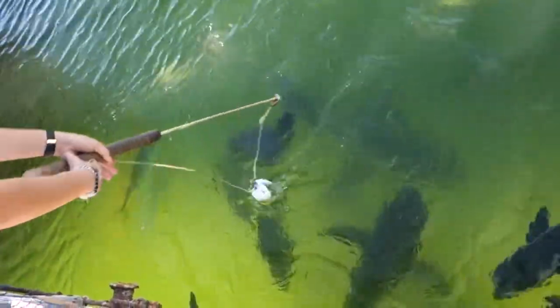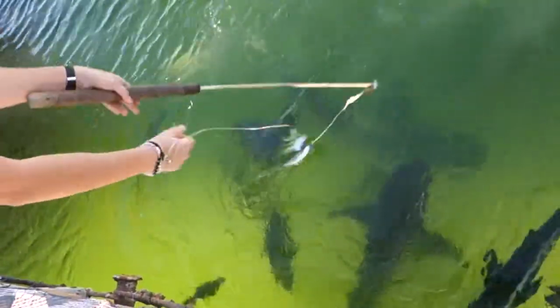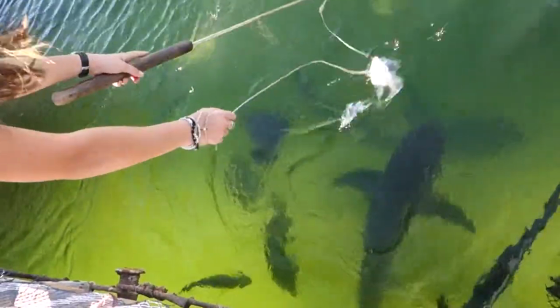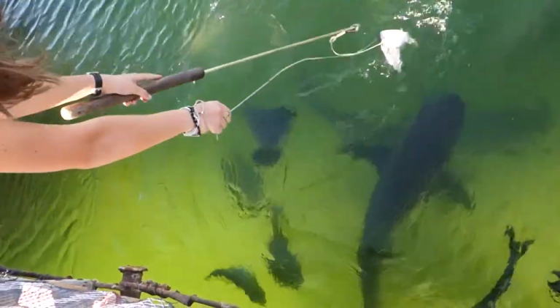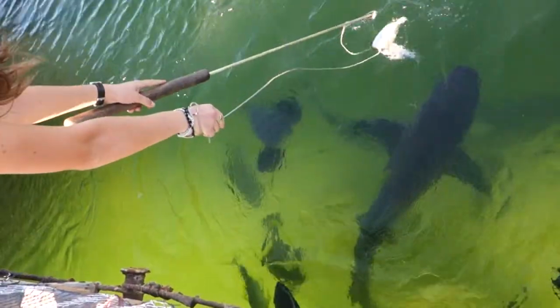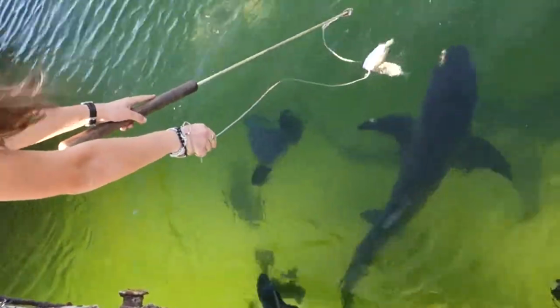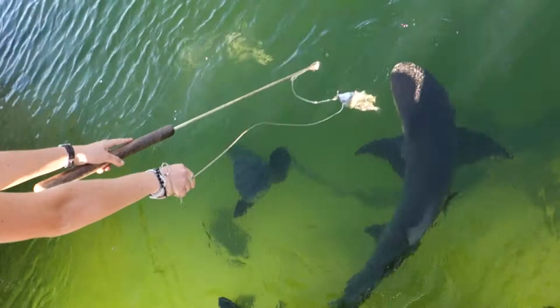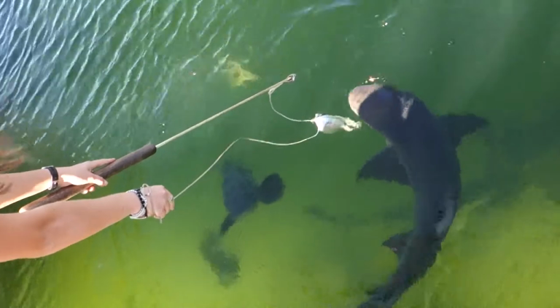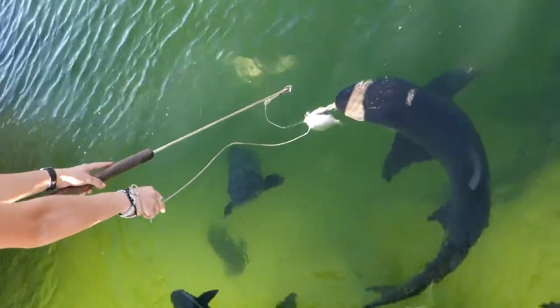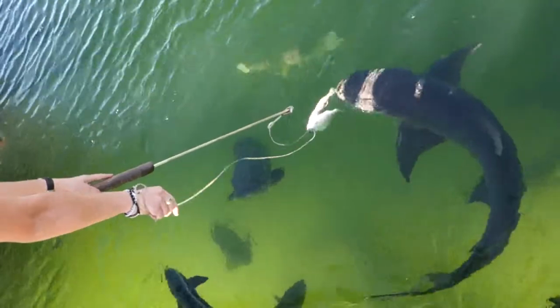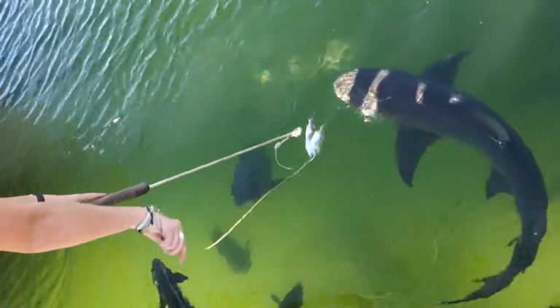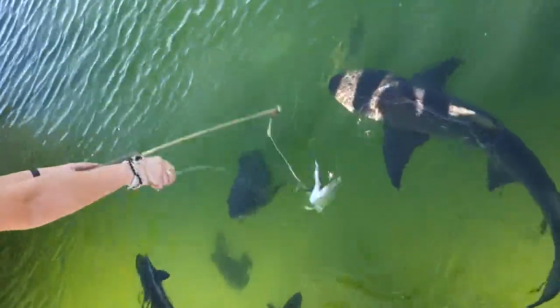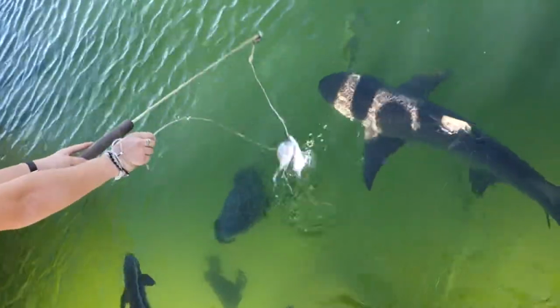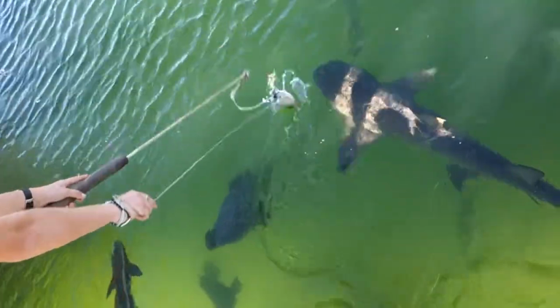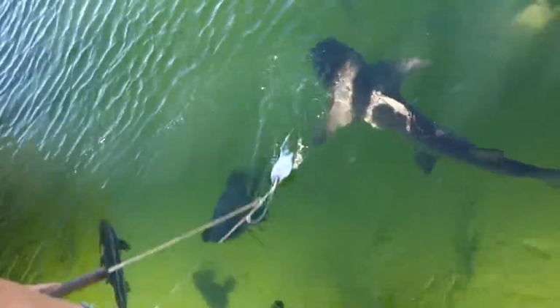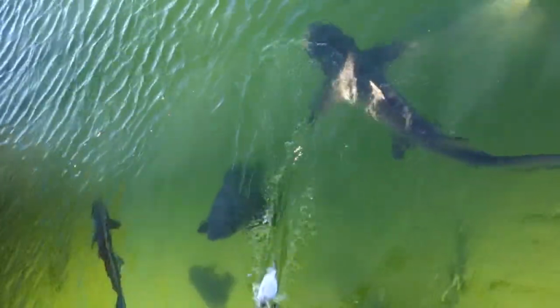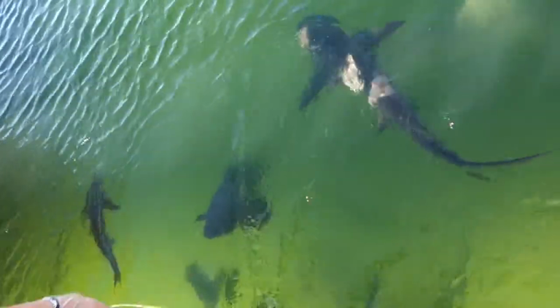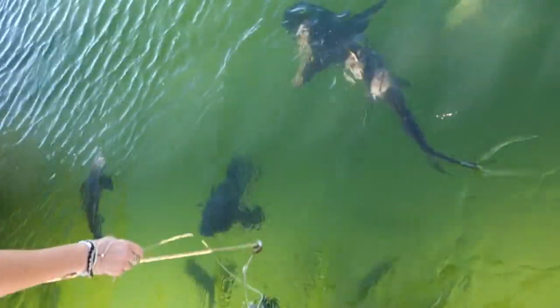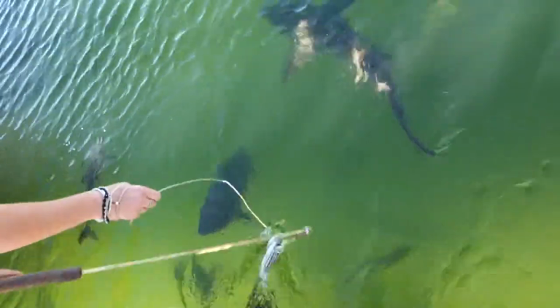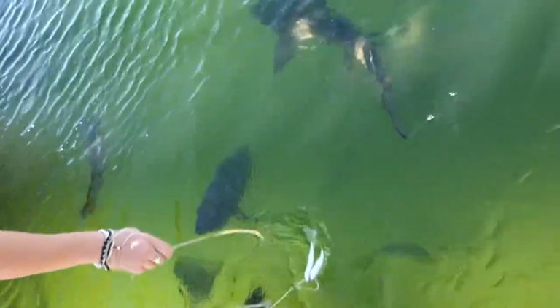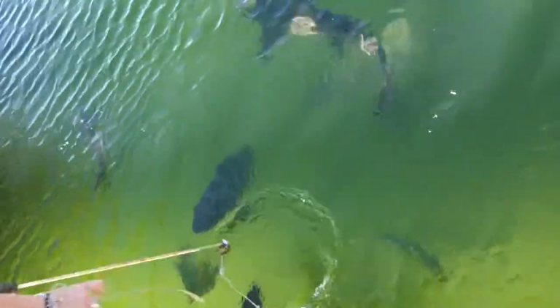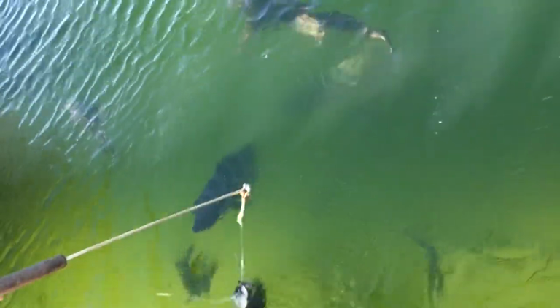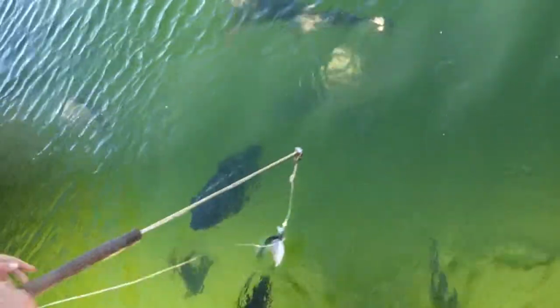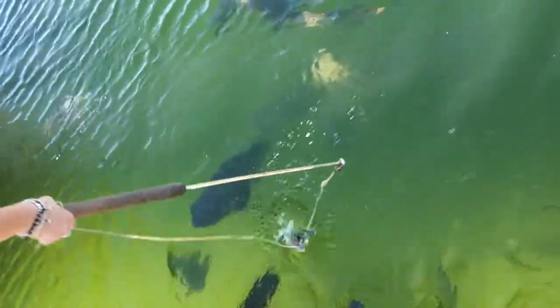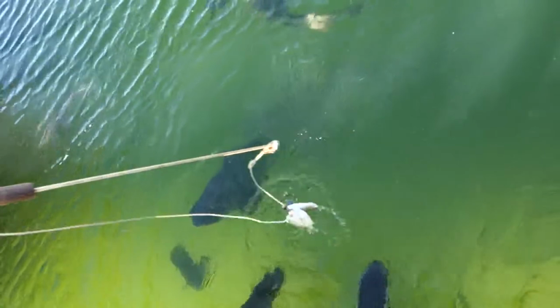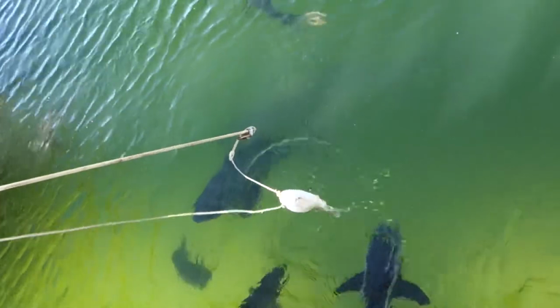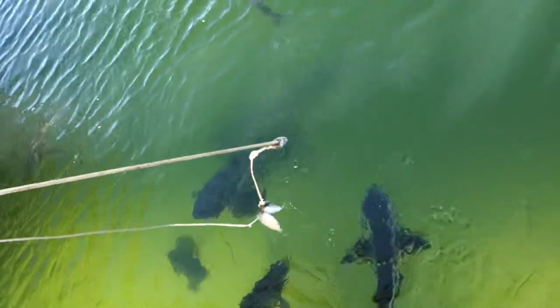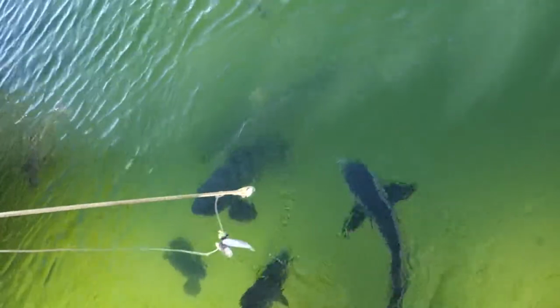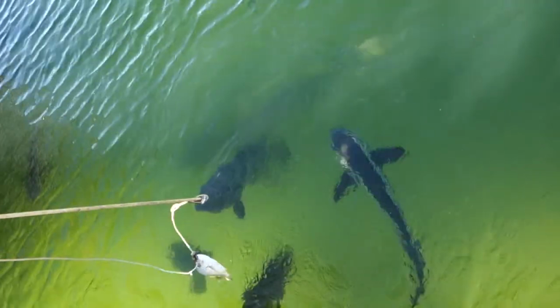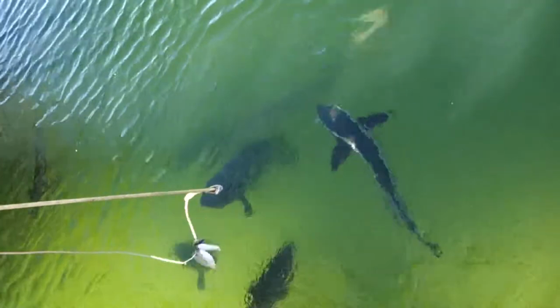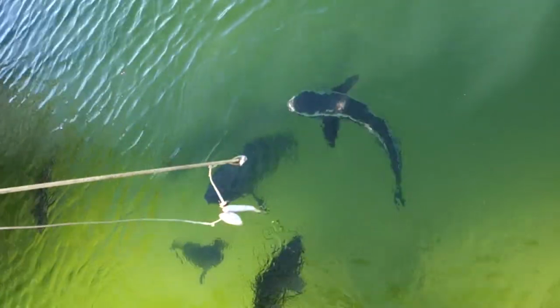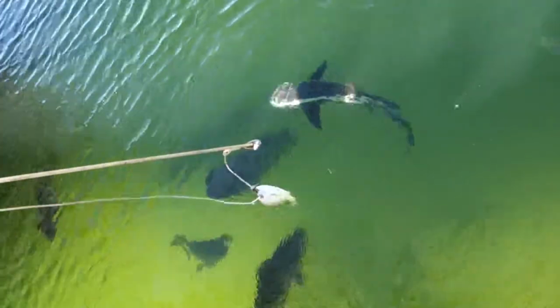Beautiful — another lemon shark just here, guys. You decided you don't like stingrays today? These guys can be a little bit fussy, I'll just let you know.